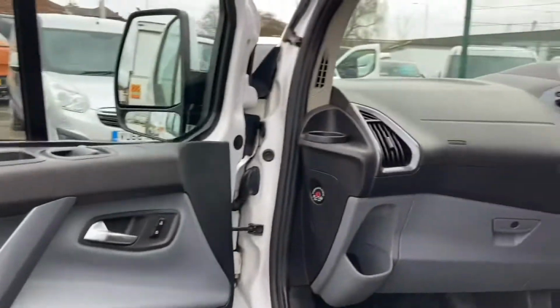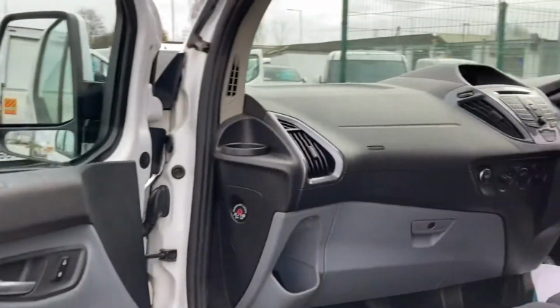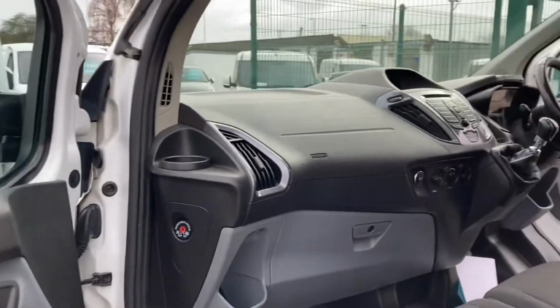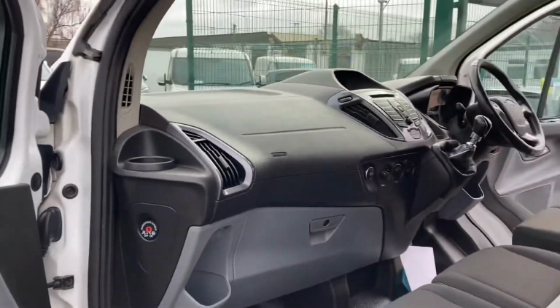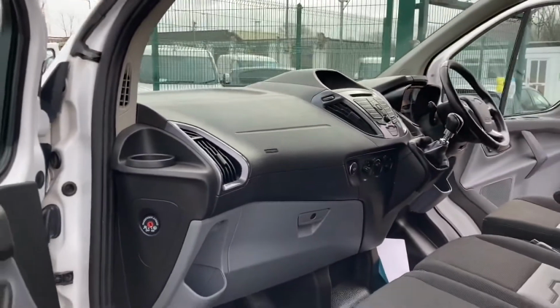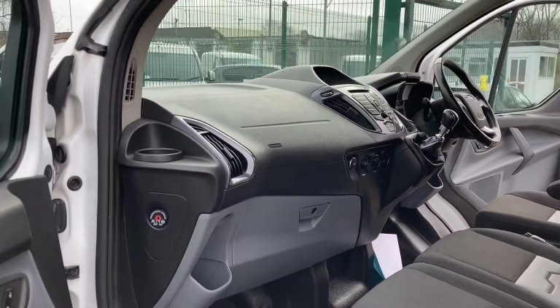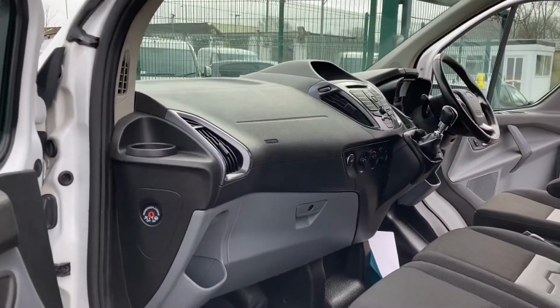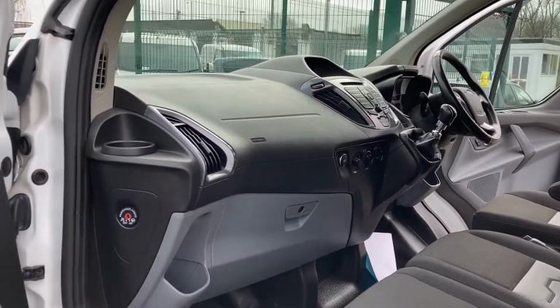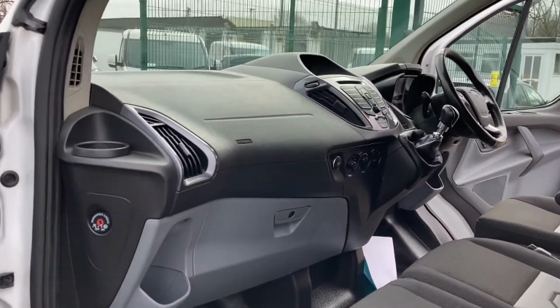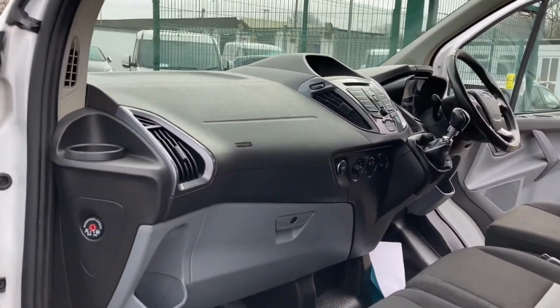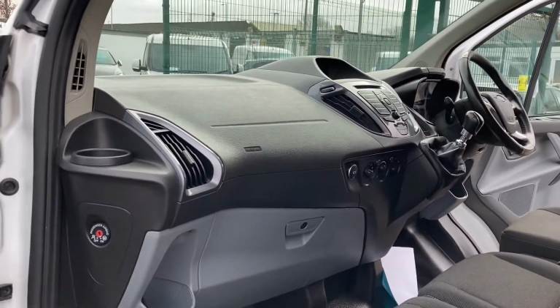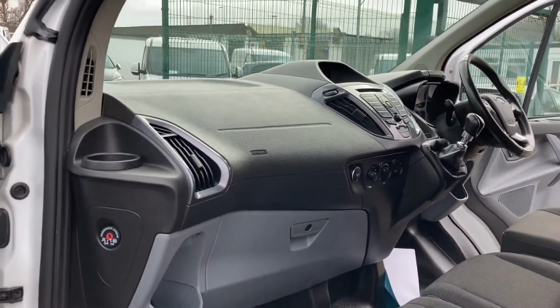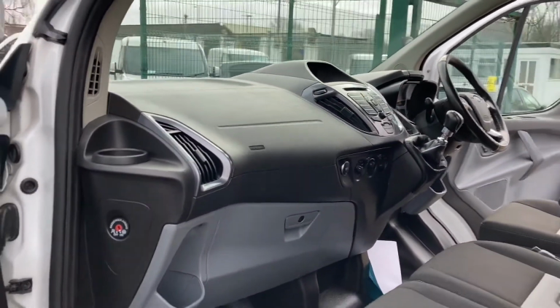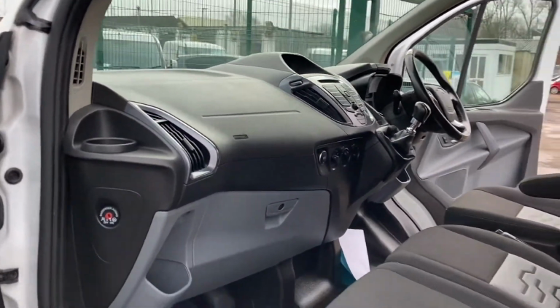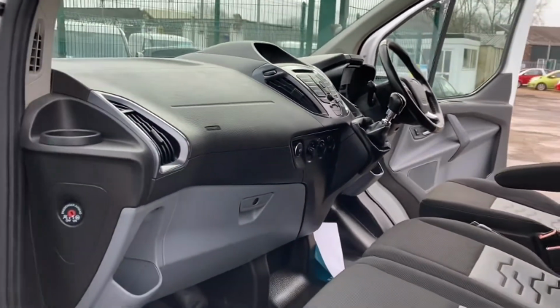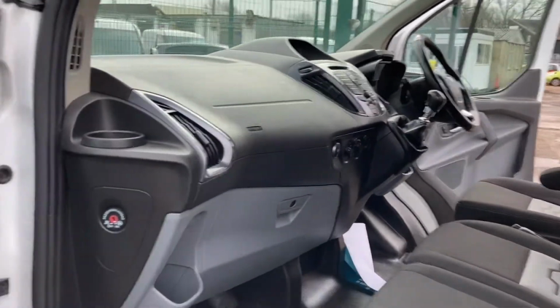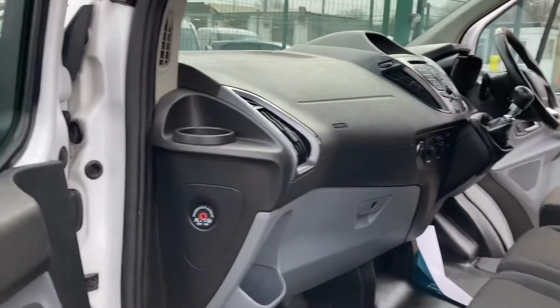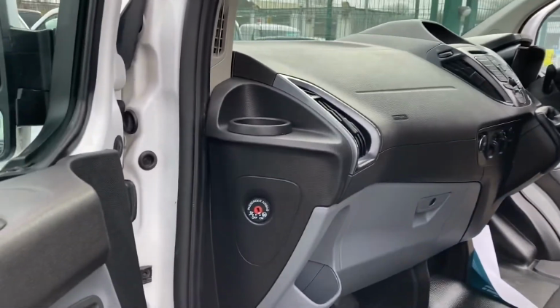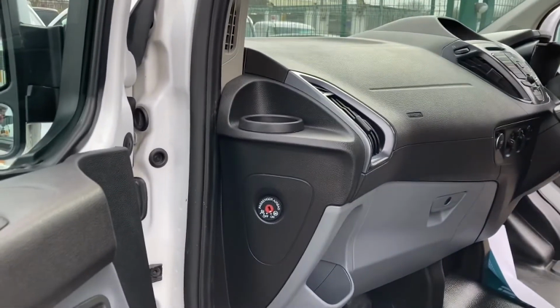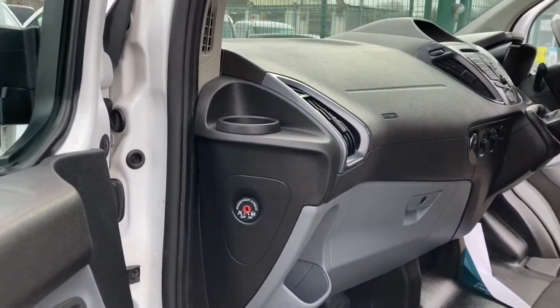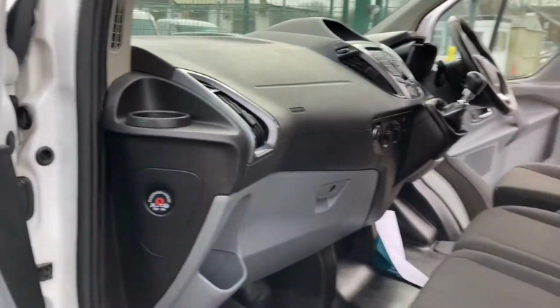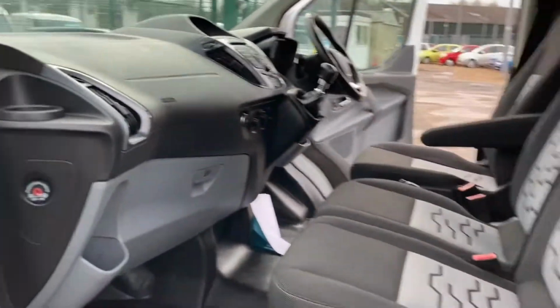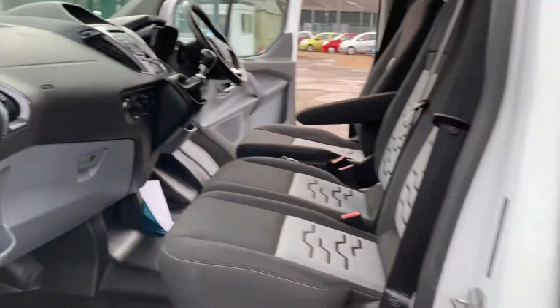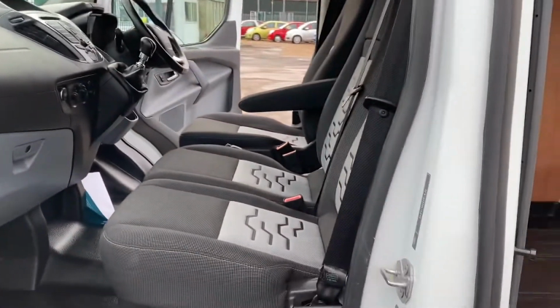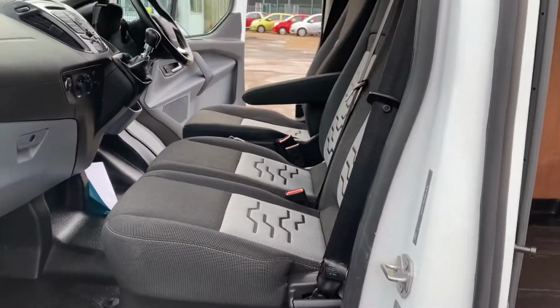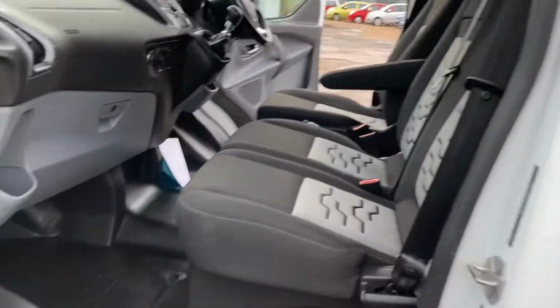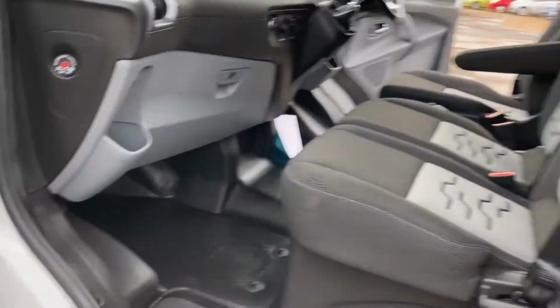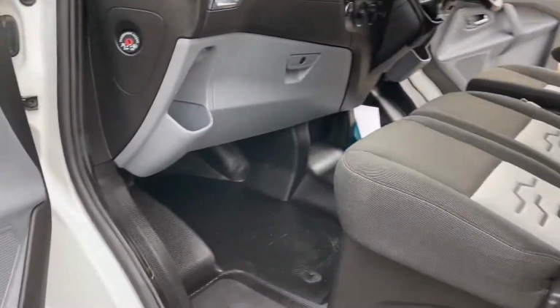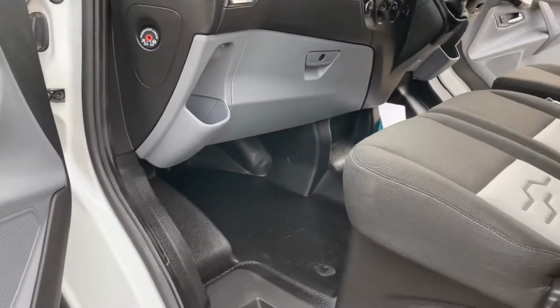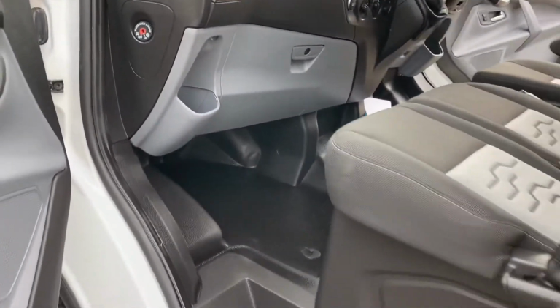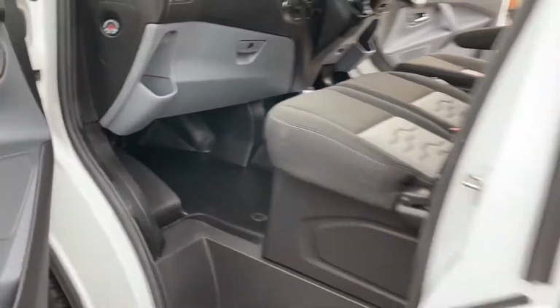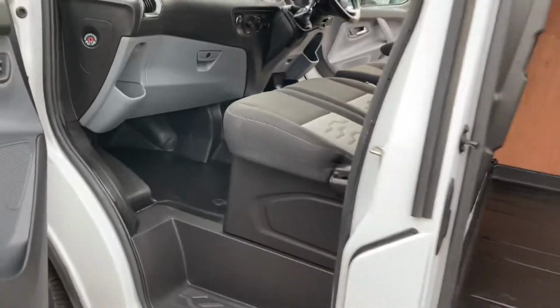The dashboard — it also has a passenger airbag which you can turn off. All in excellent condition.